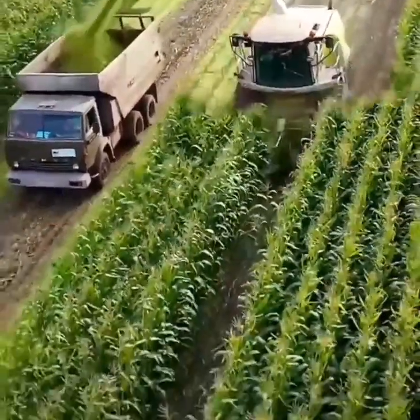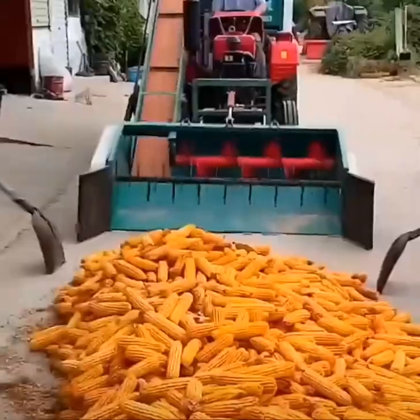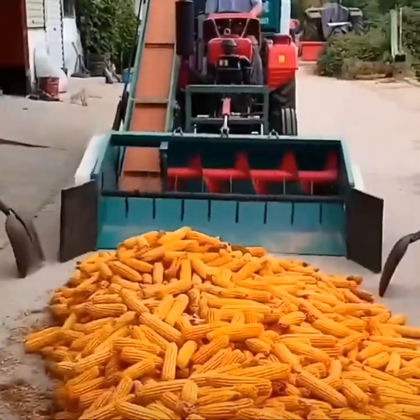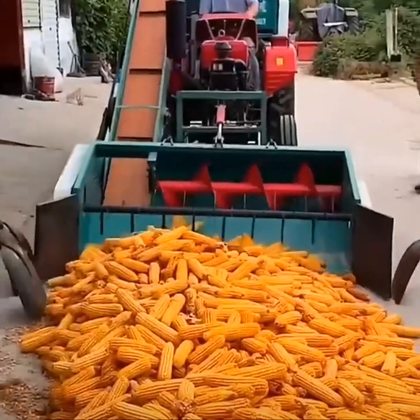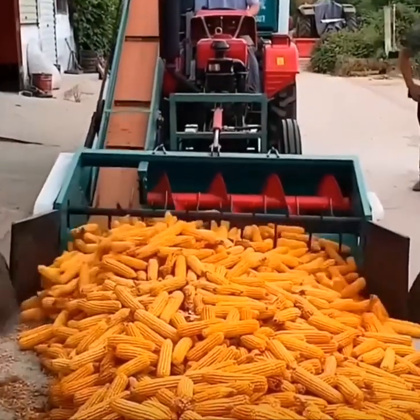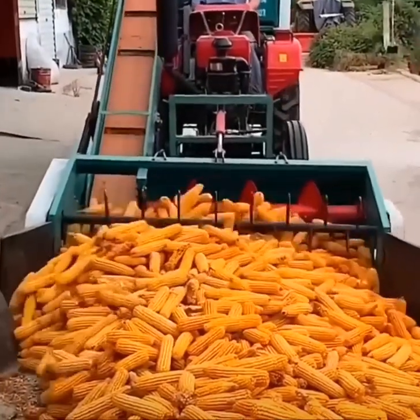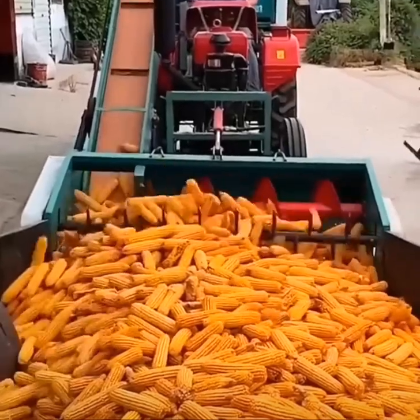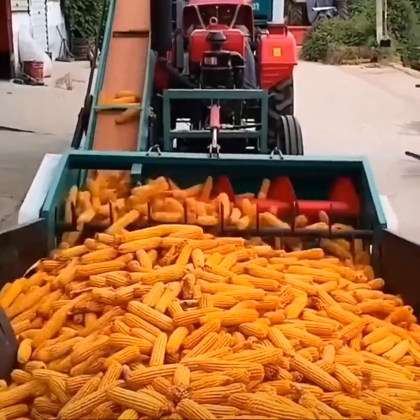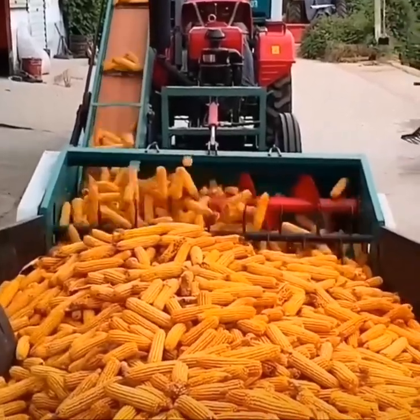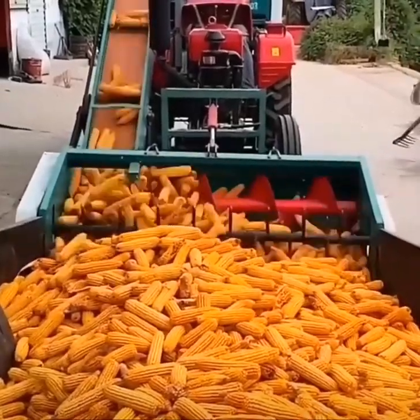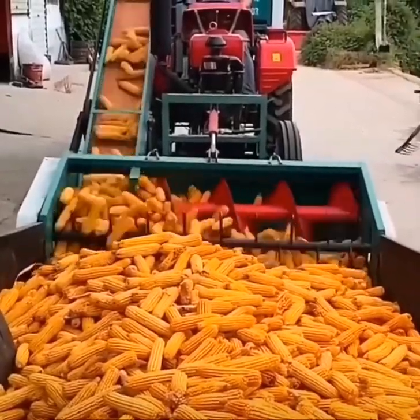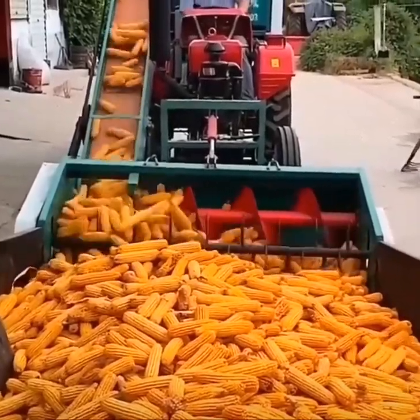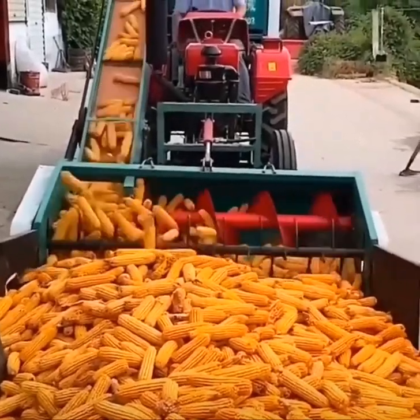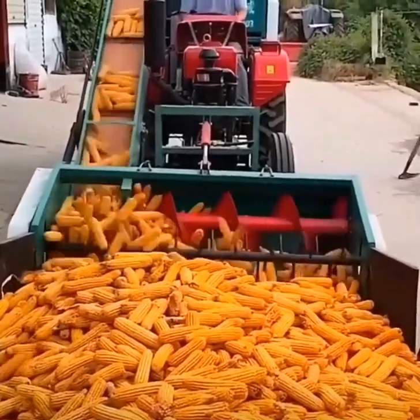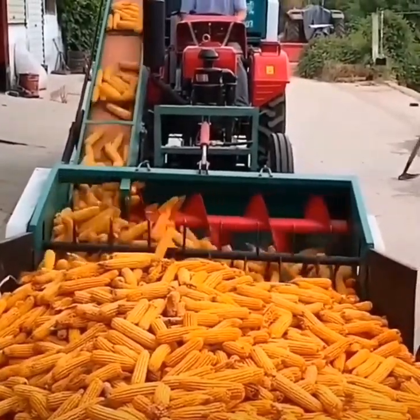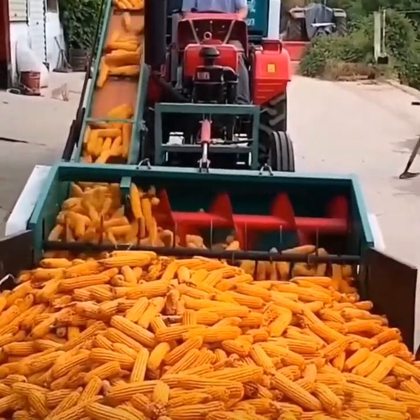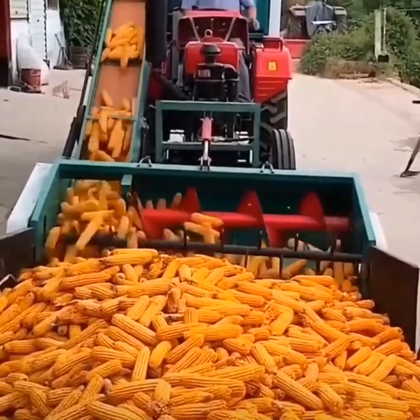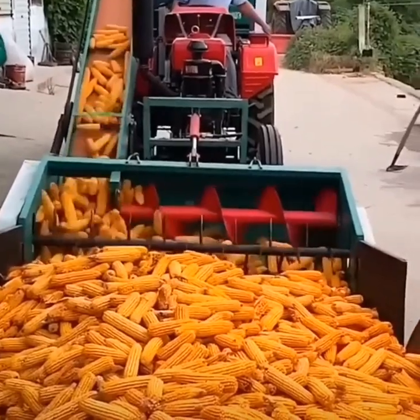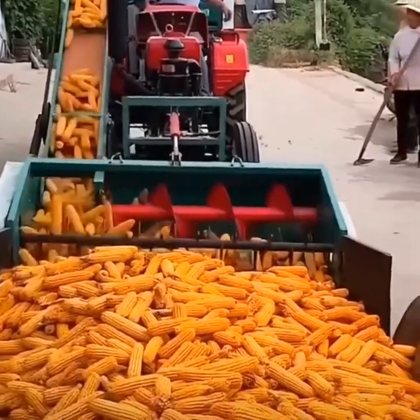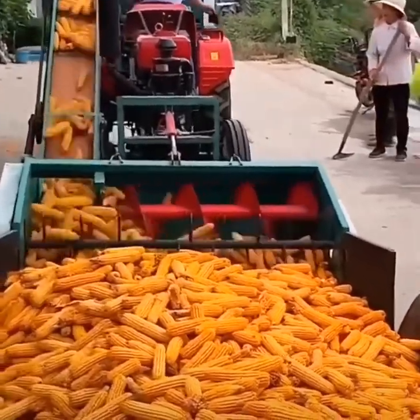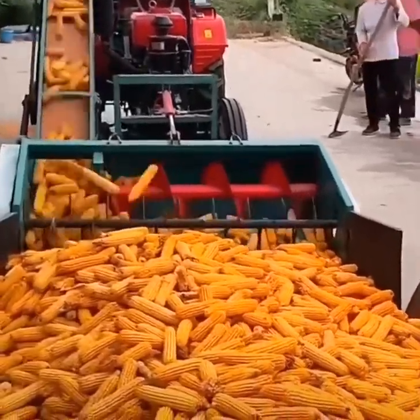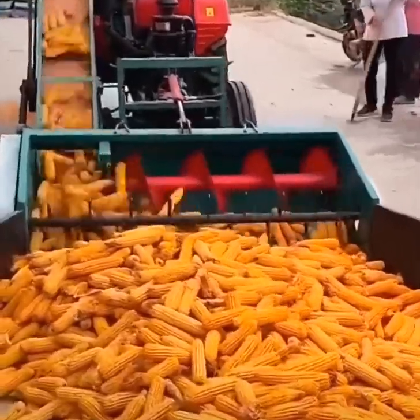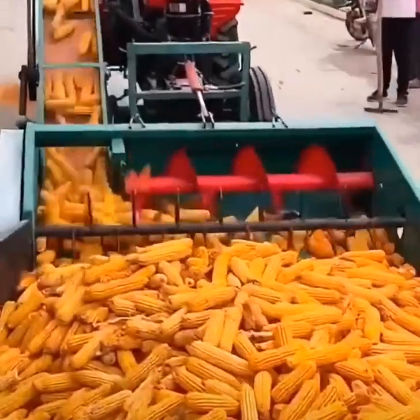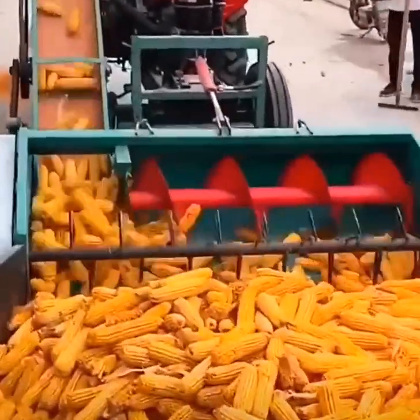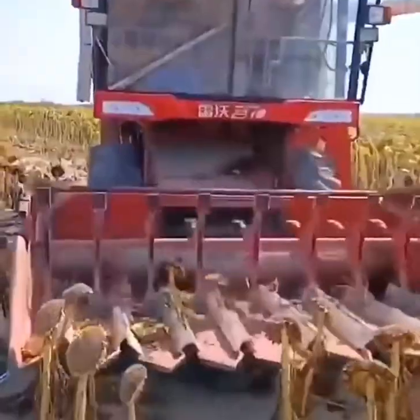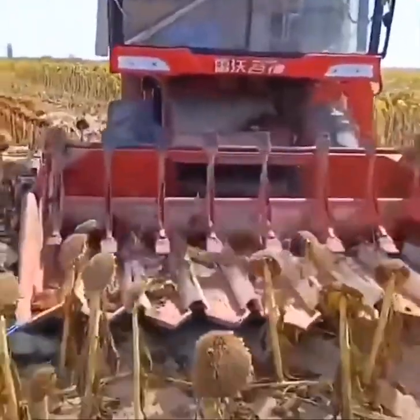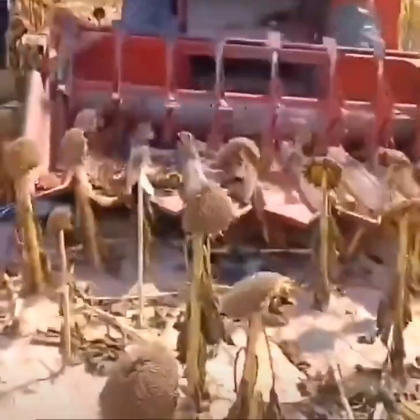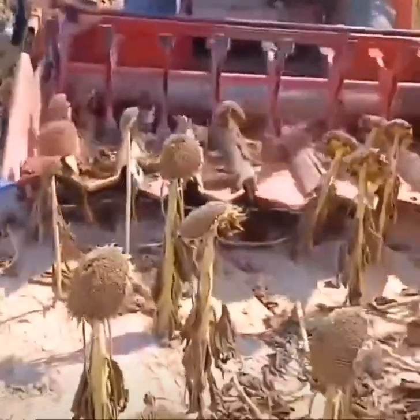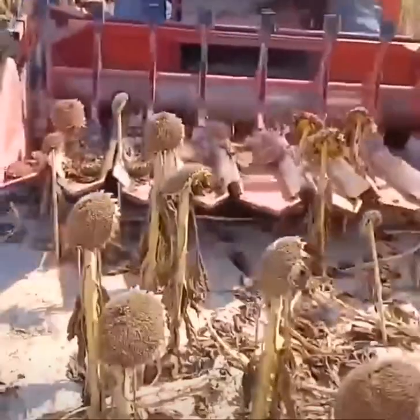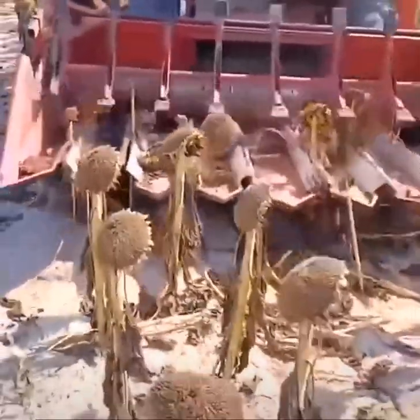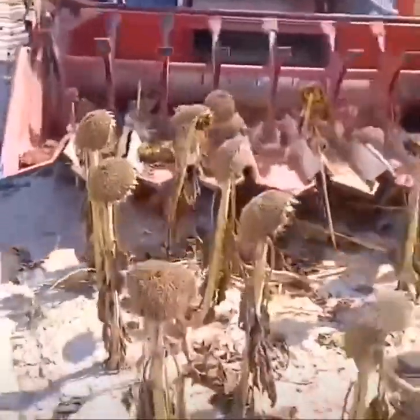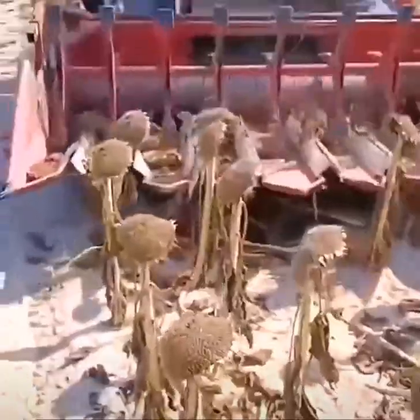Dried corn is sorted to enter the final threshing stage. Rows of dead sunflowers are retrieved for seed harvesting.